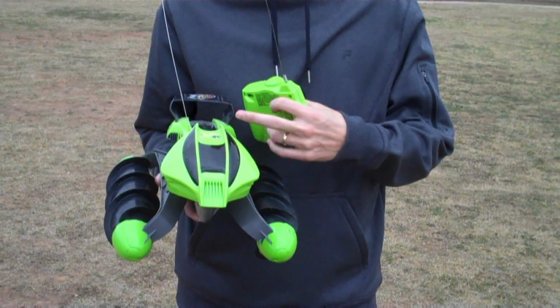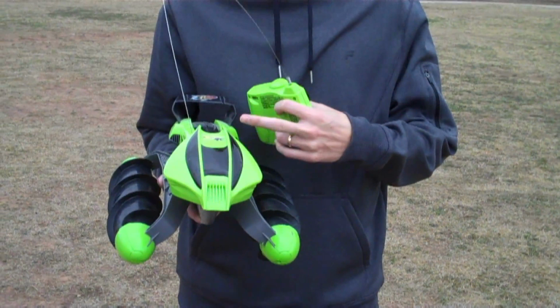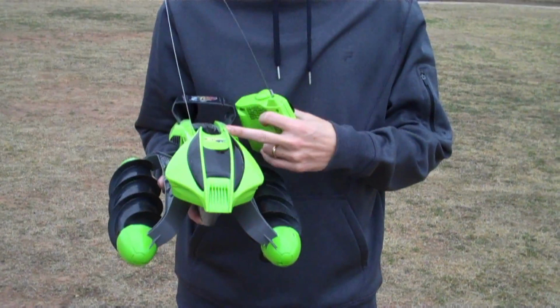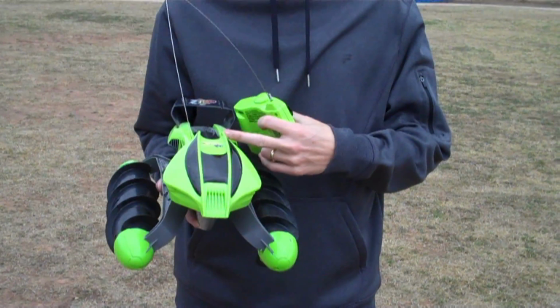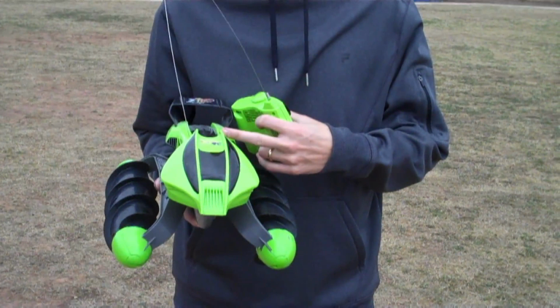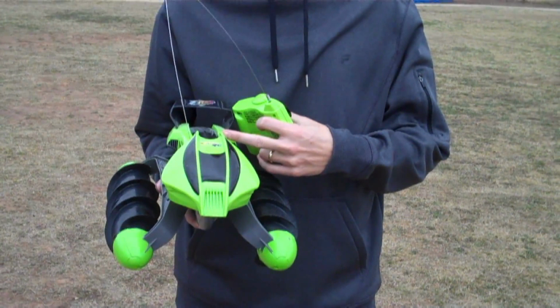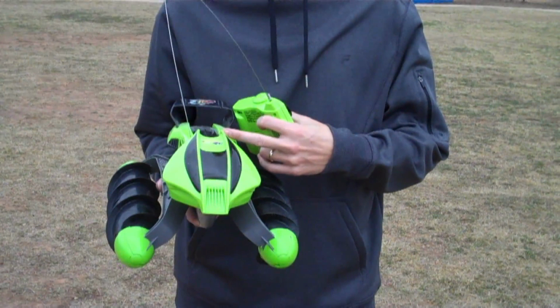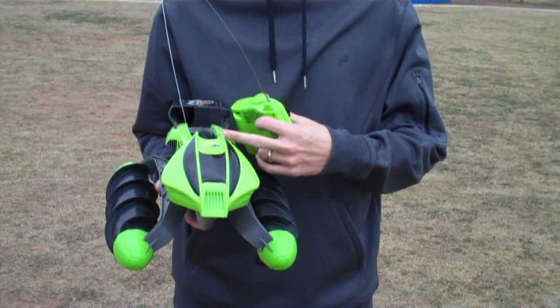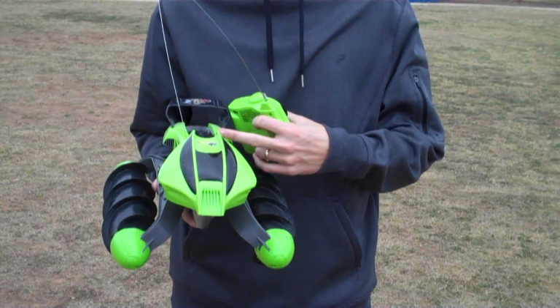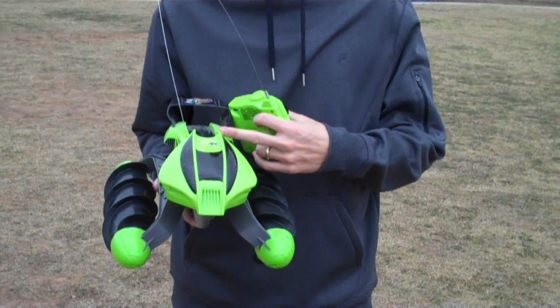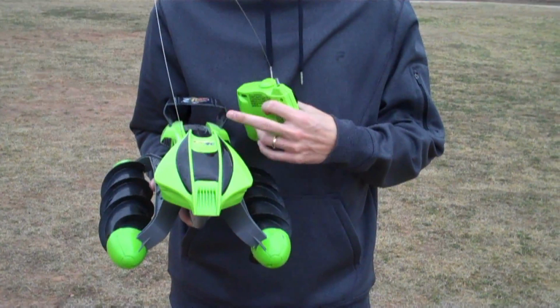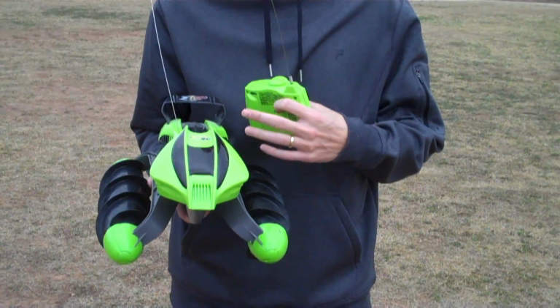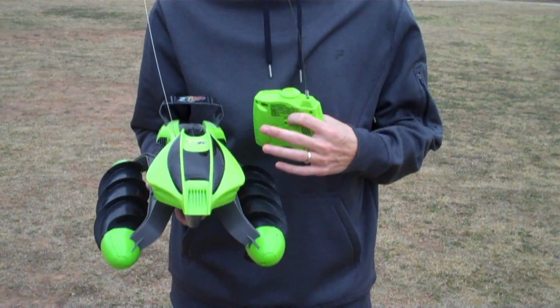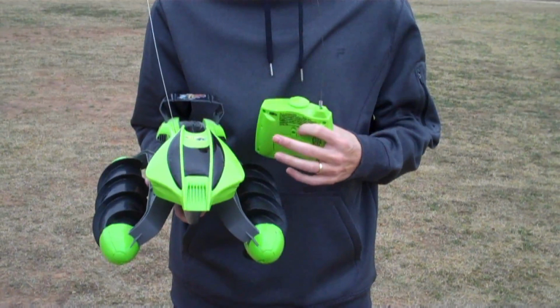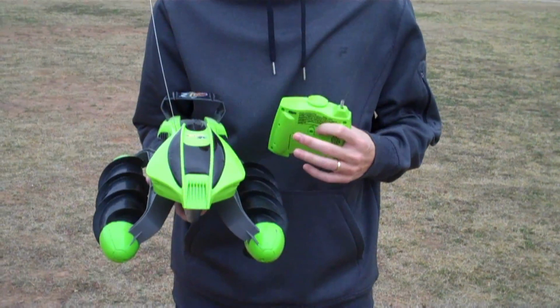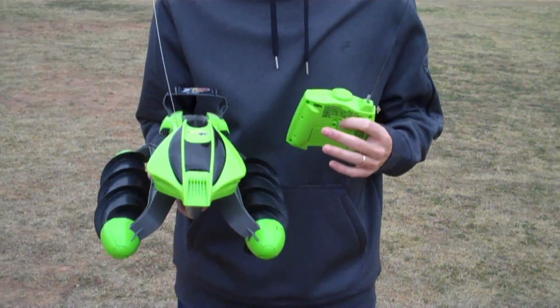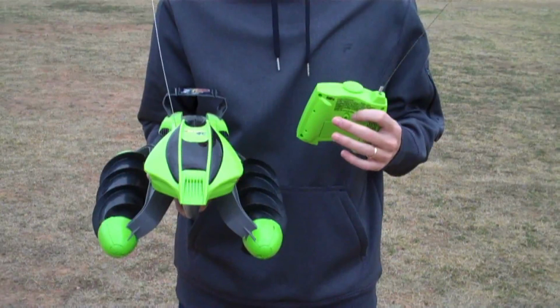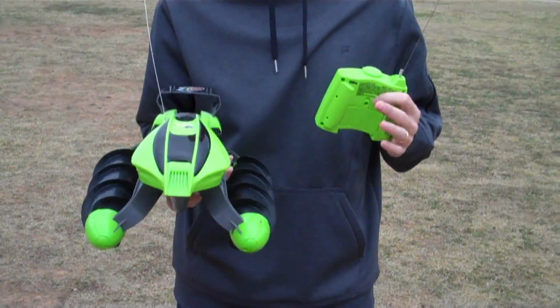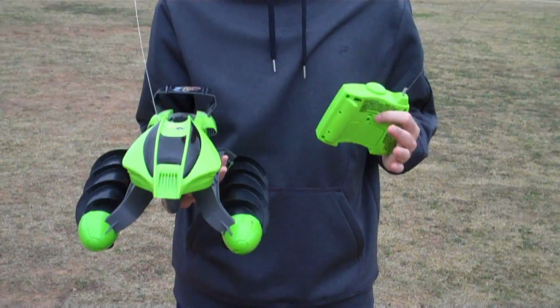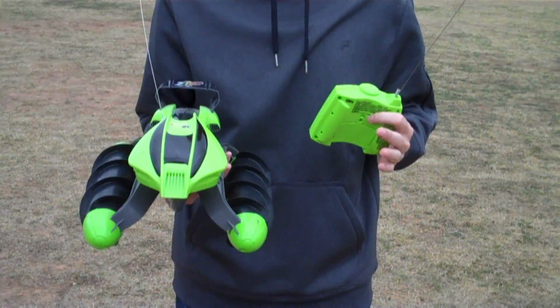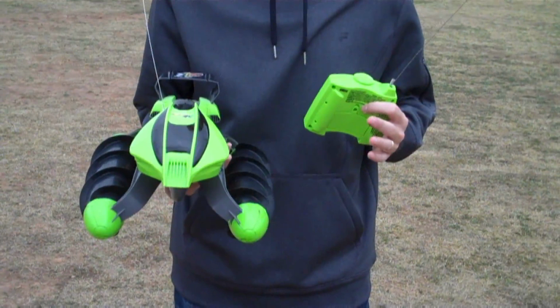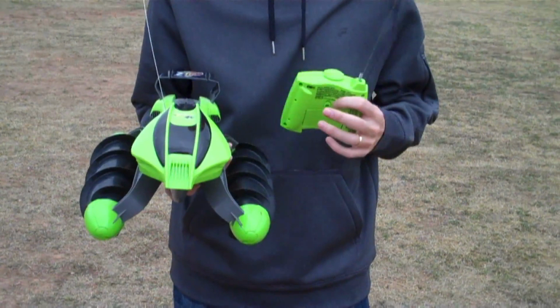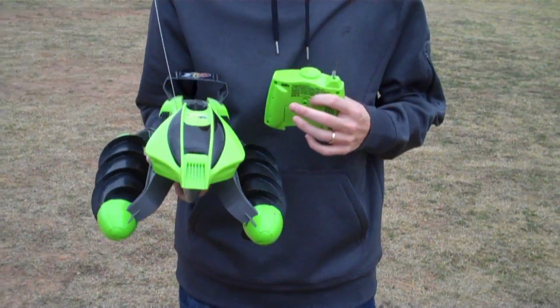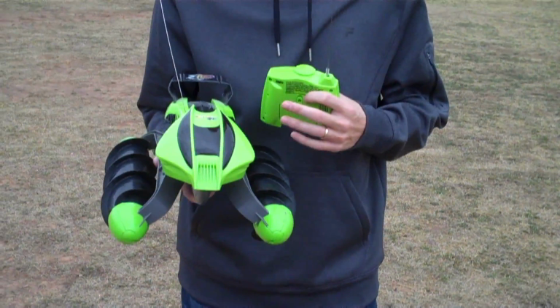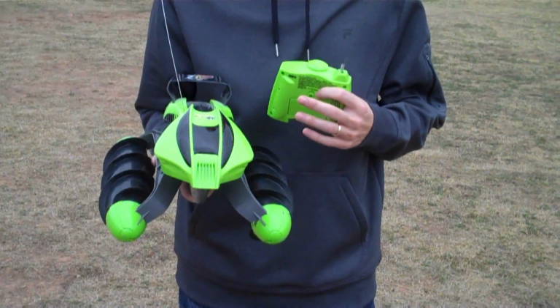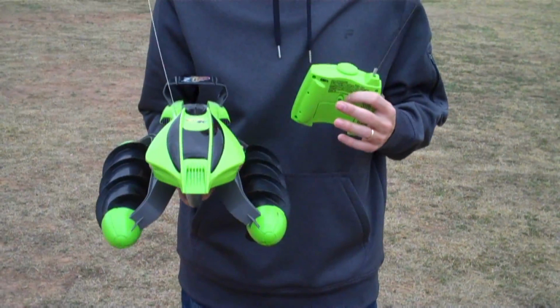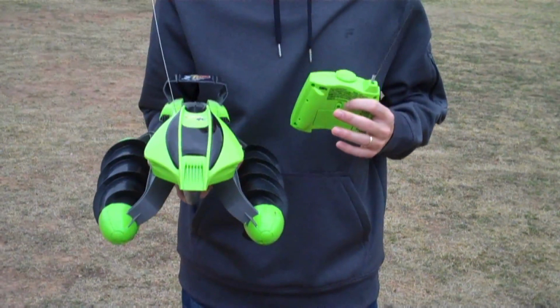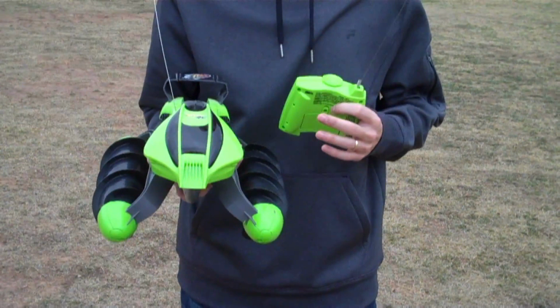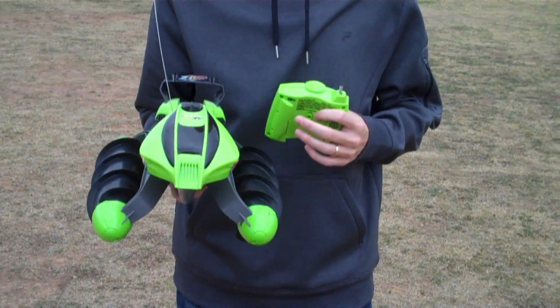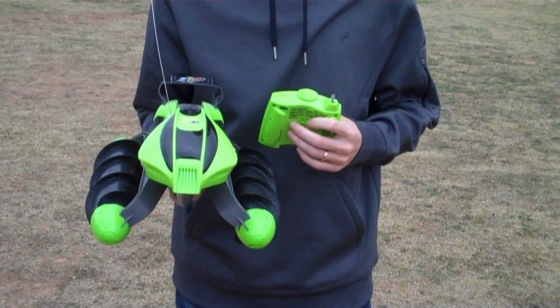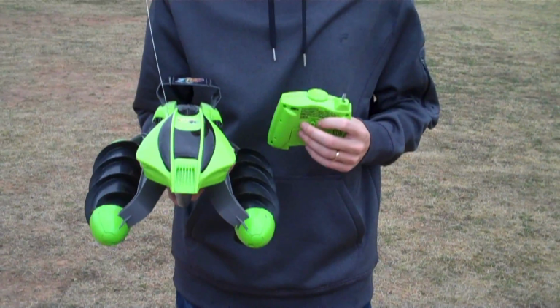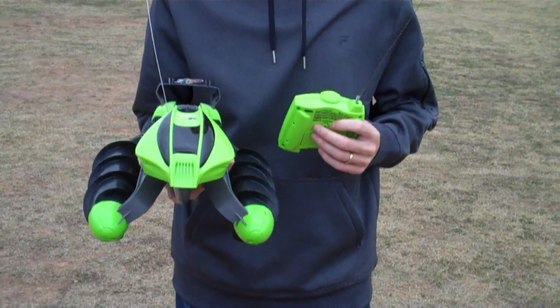The first two times you charge it, it's five and a half hours, and you'll get about 20 minutes of drive time. After that, about four hours of charge time will give you that 20 to 25 minutes as well.